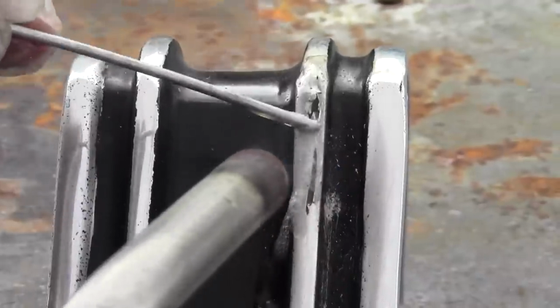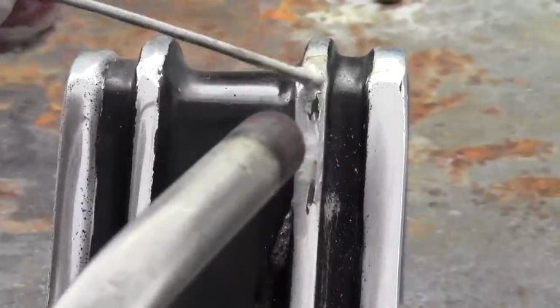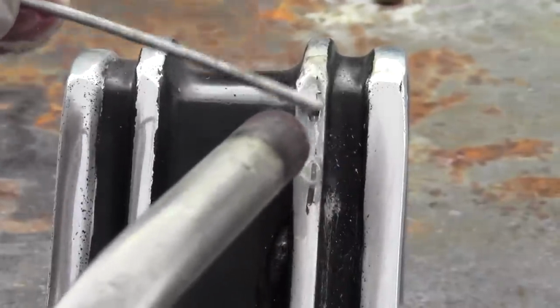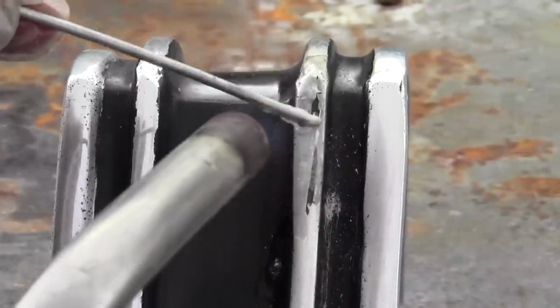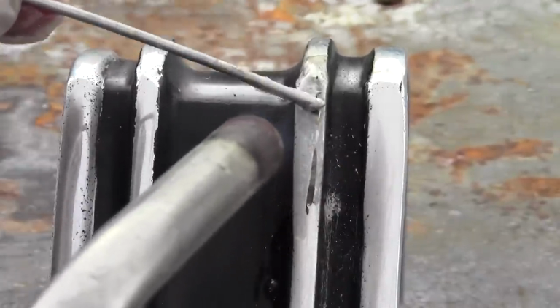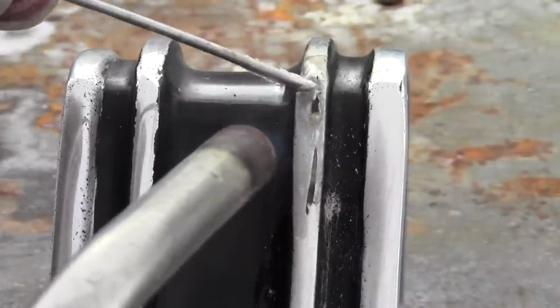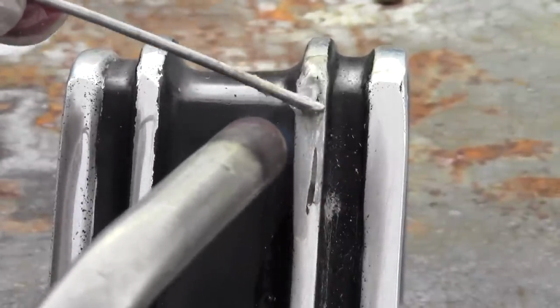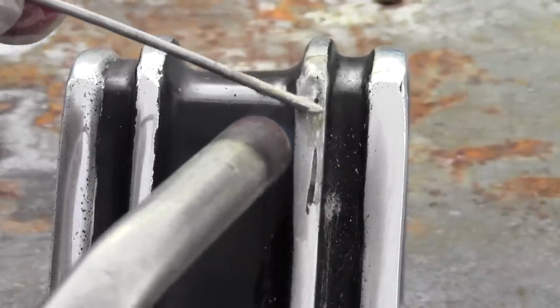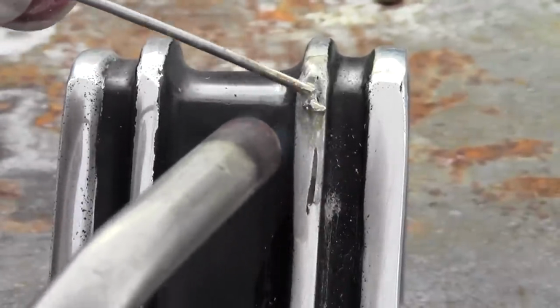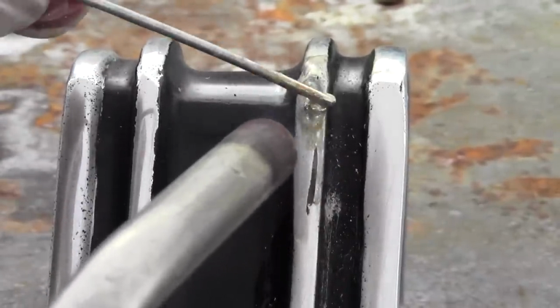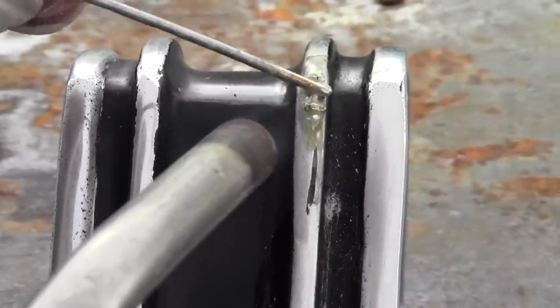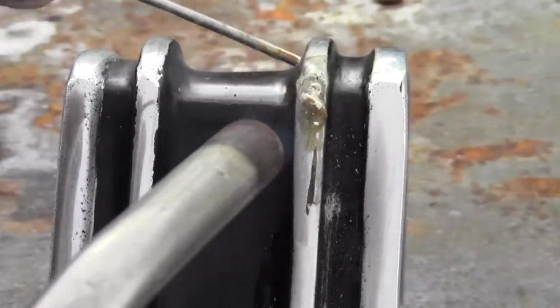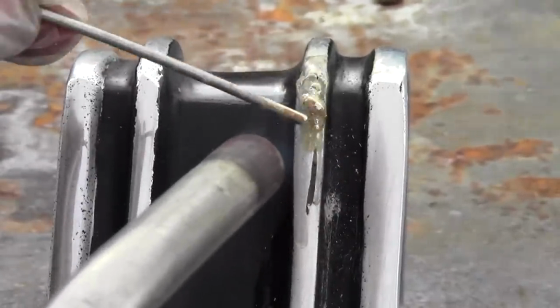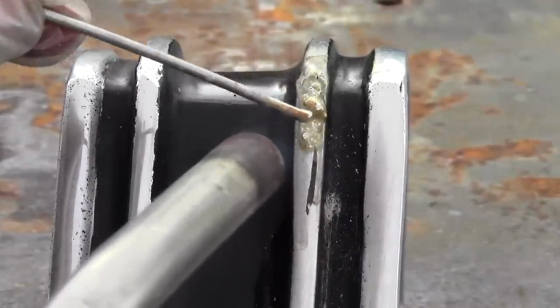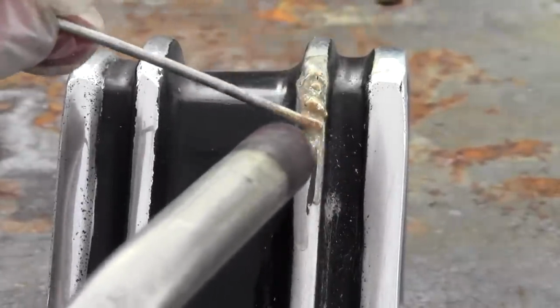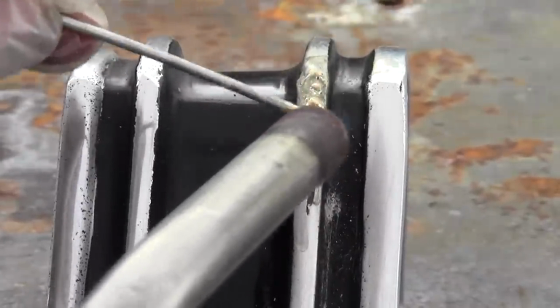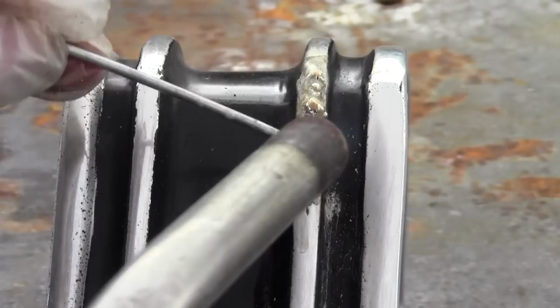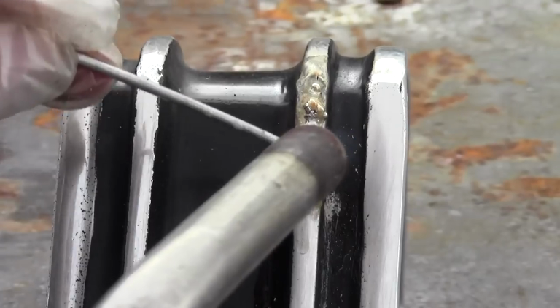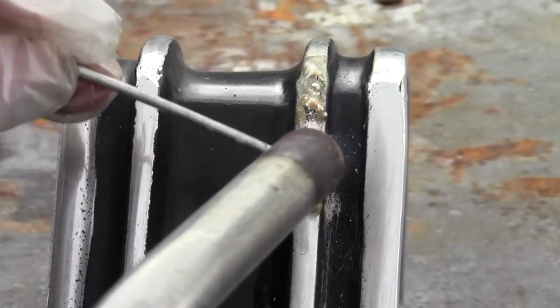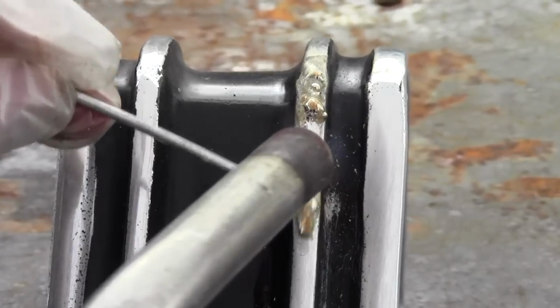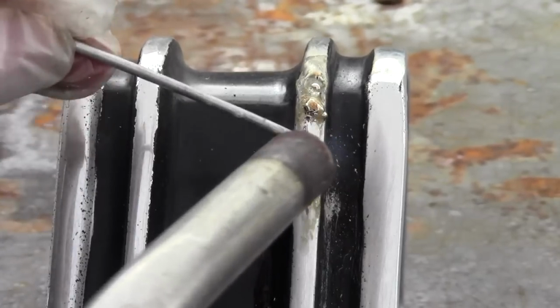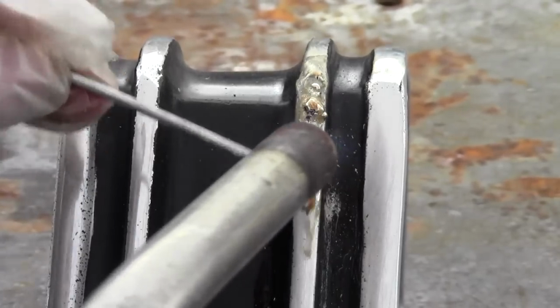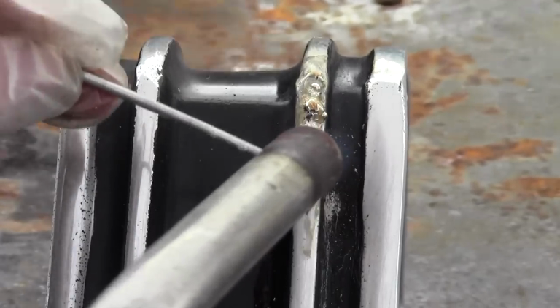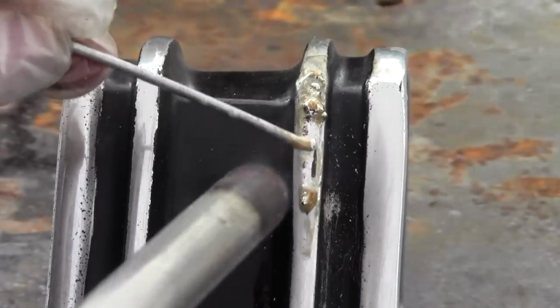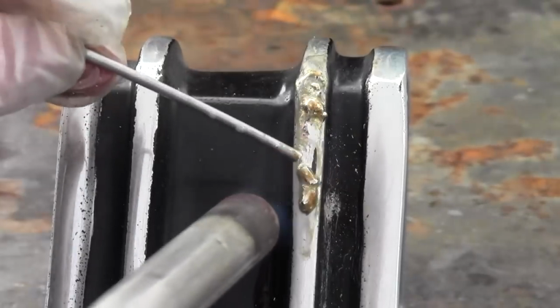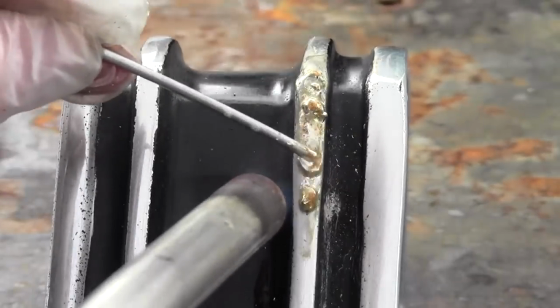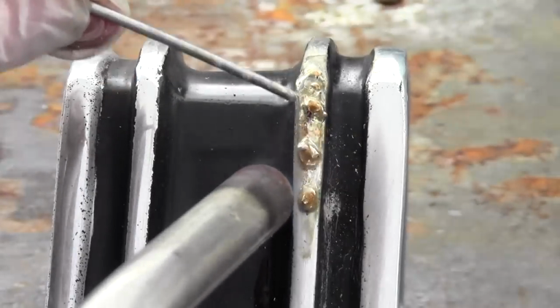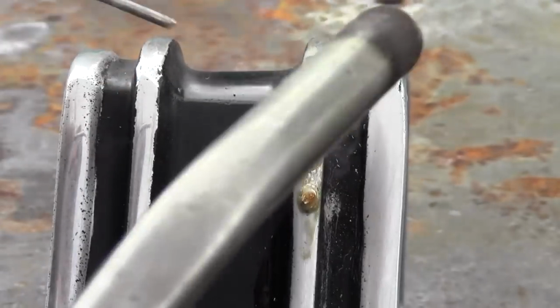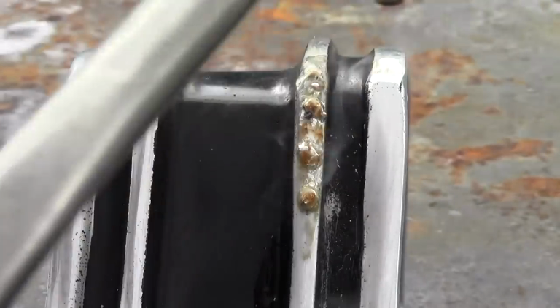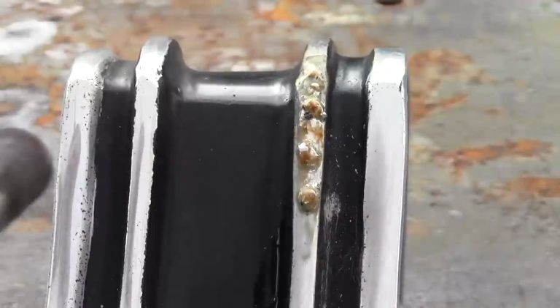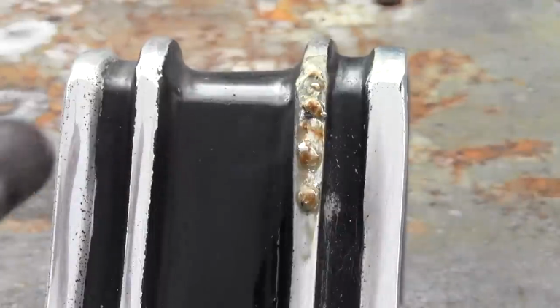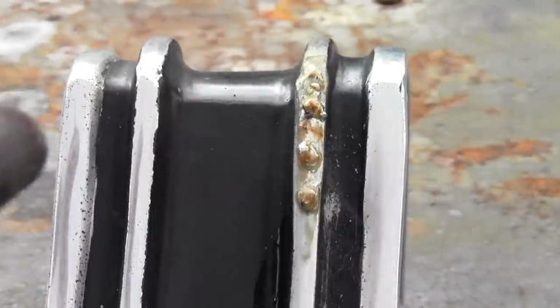First we dip the rod into the honey flux and quickly heat the very thin aluminum. It's already at a working temperature as we see the flux turn brown. Then we paint the rod over and across the hole.